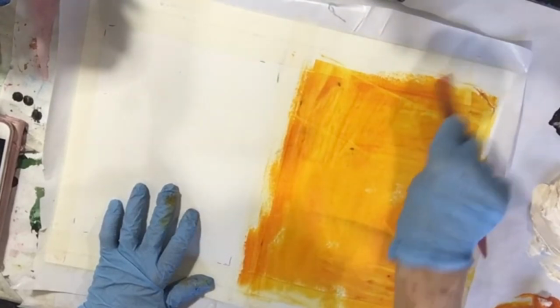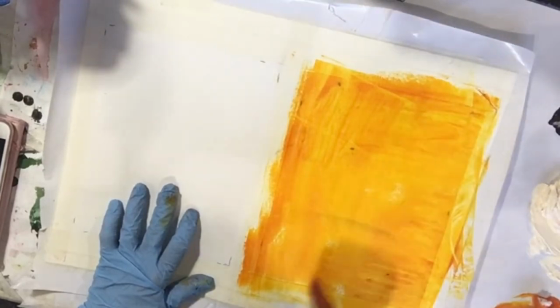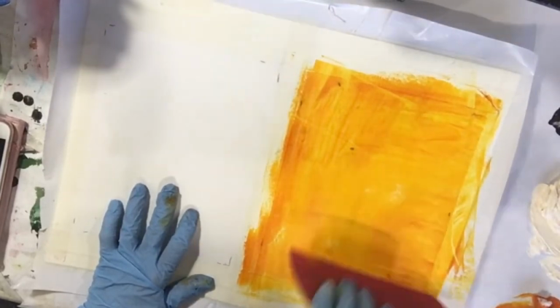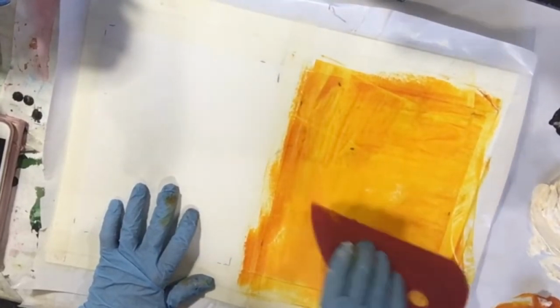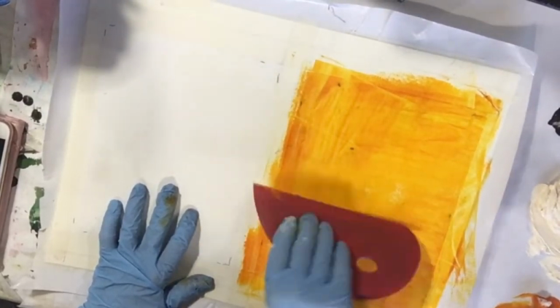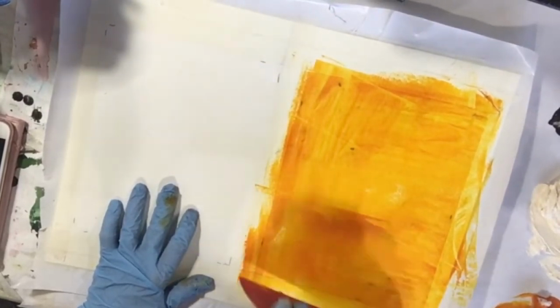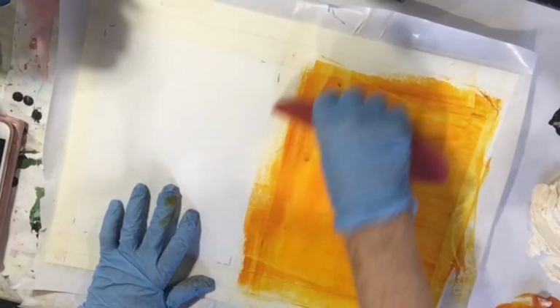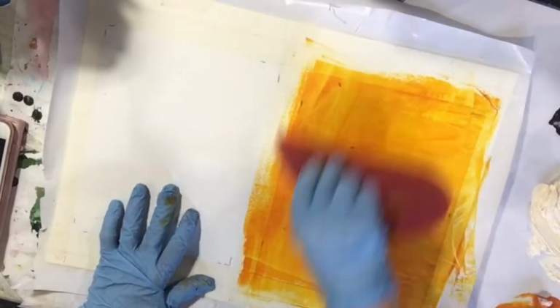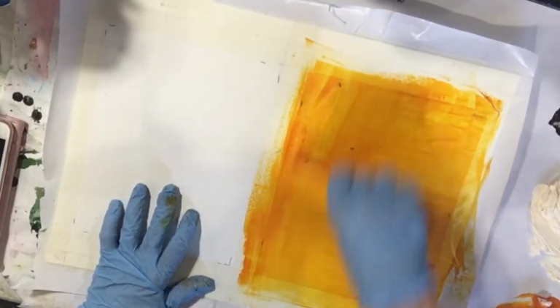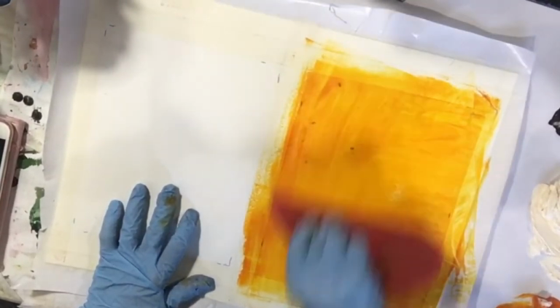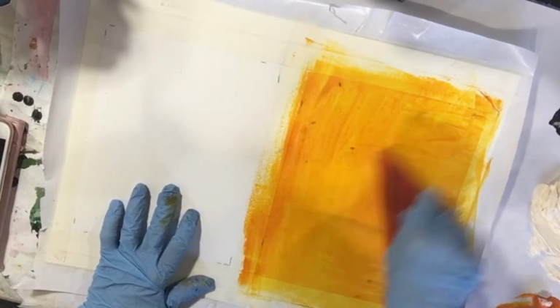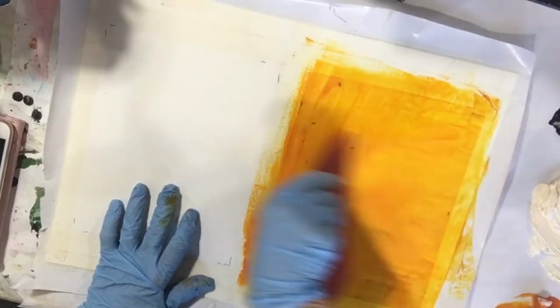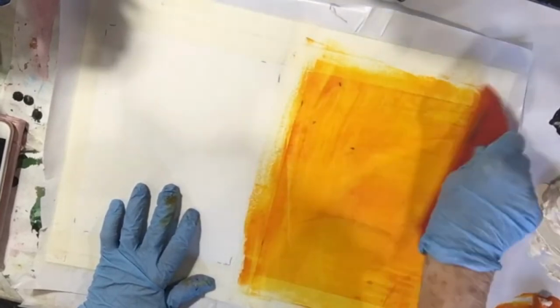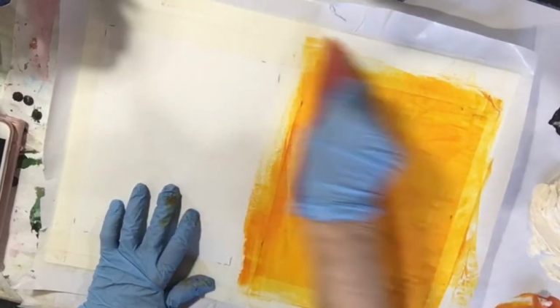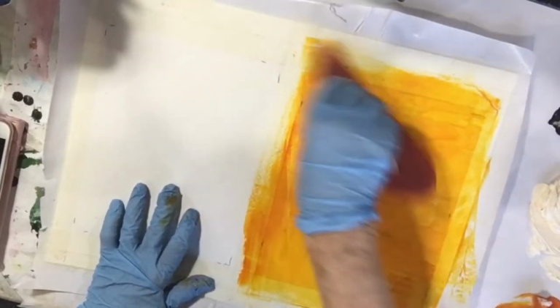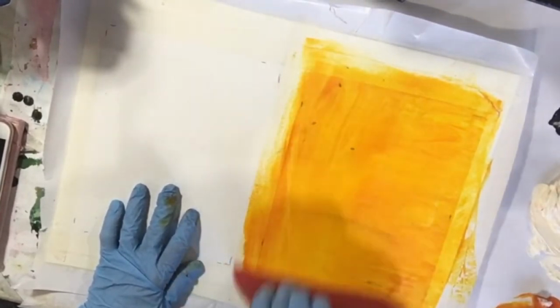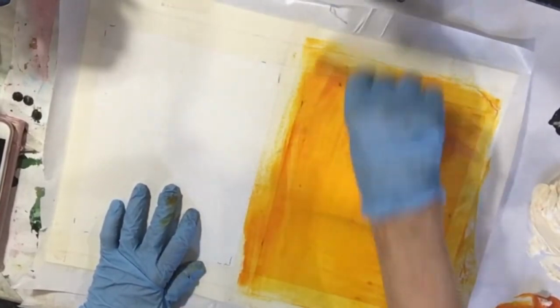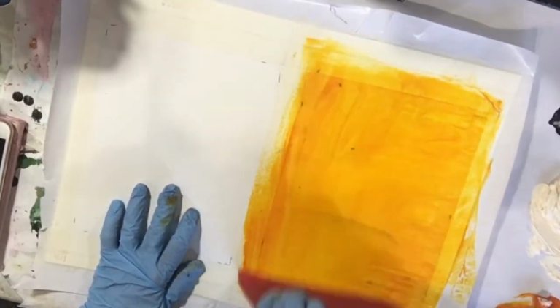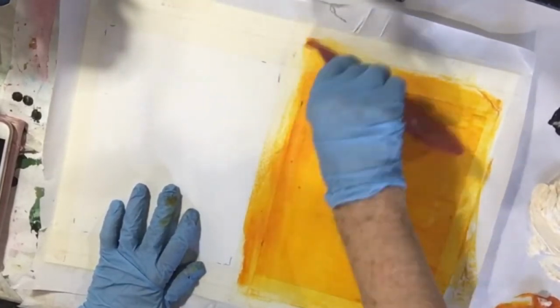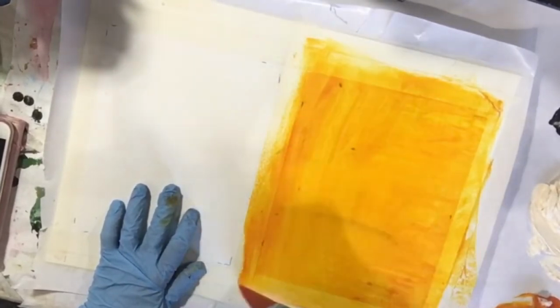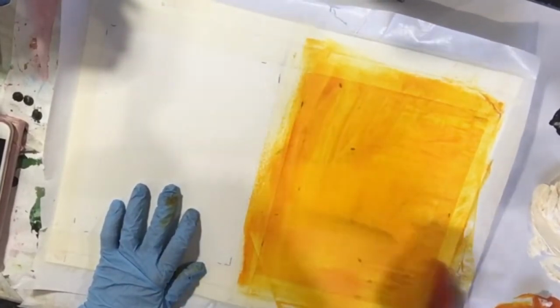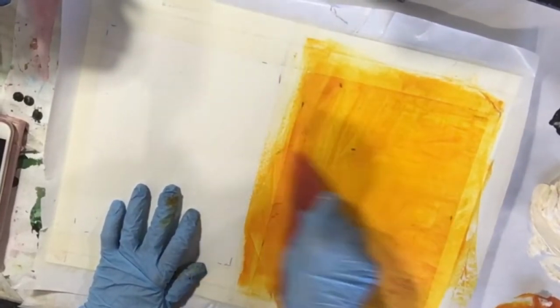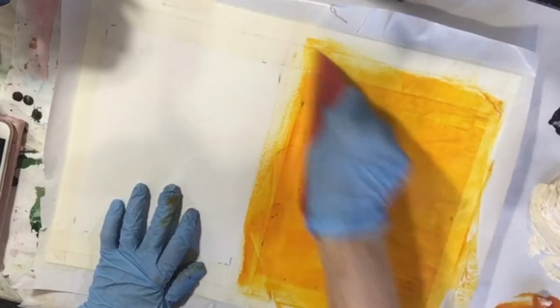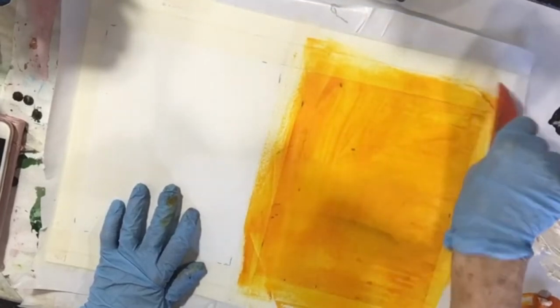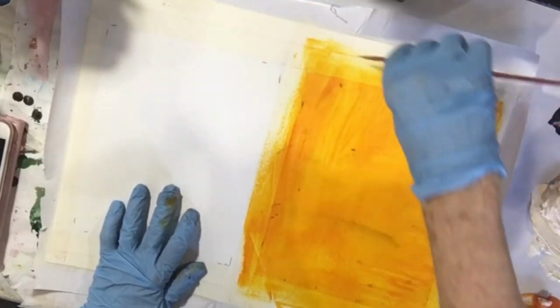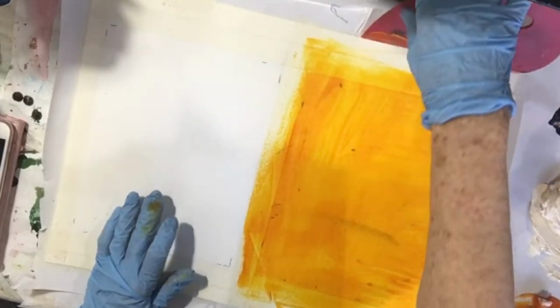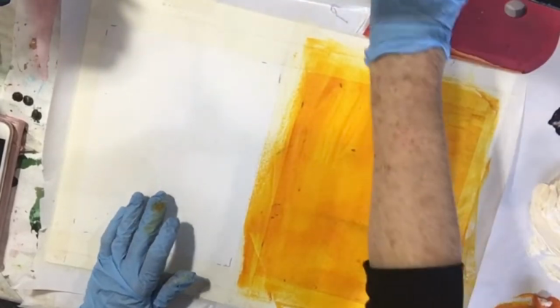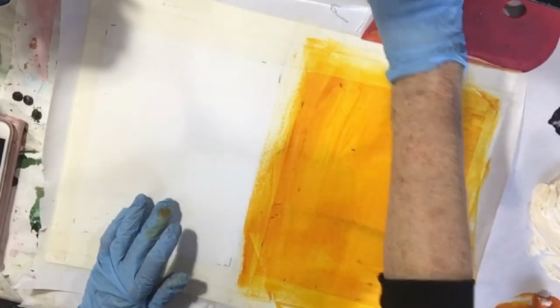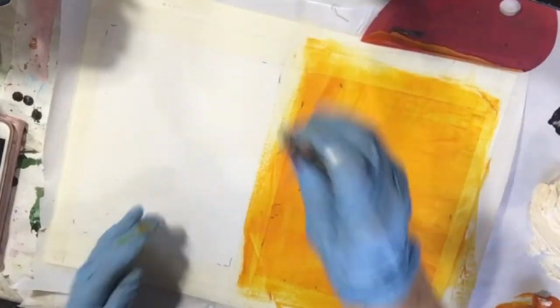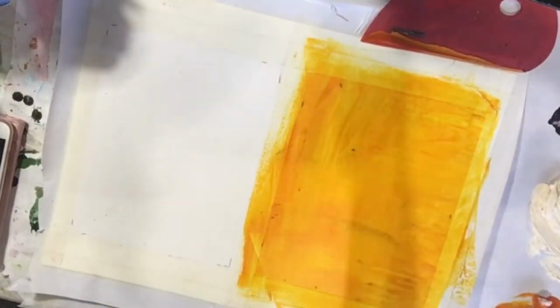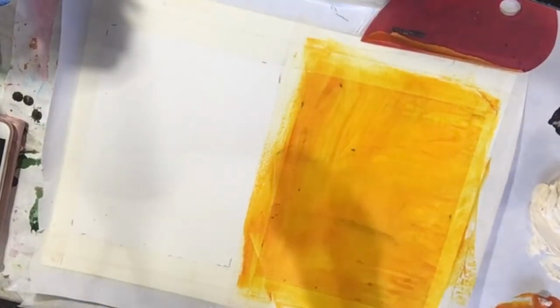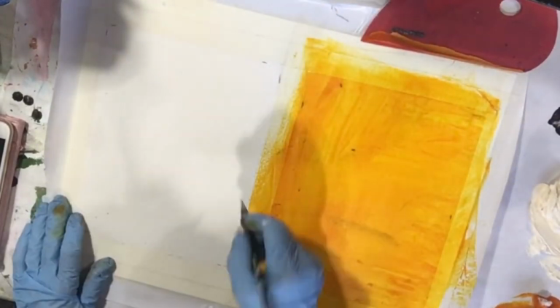You know what — I was going to put some marks down first, and I forgot to put my marks down on this one. So I will put some marks down on the other one.